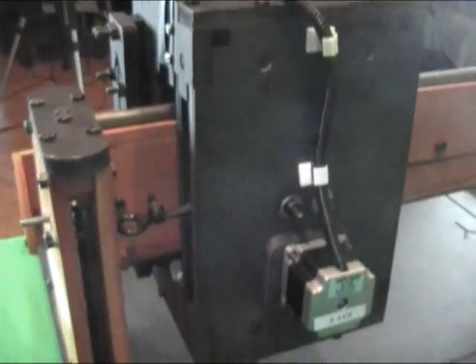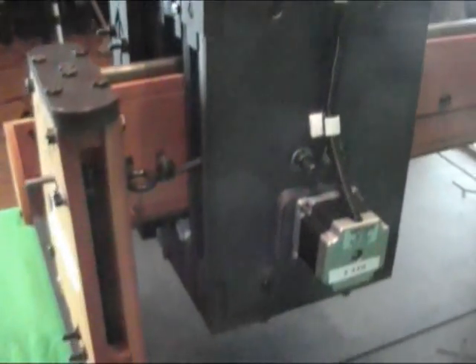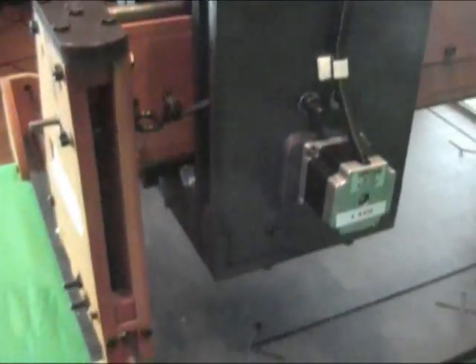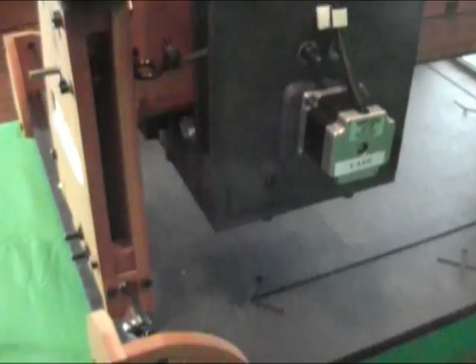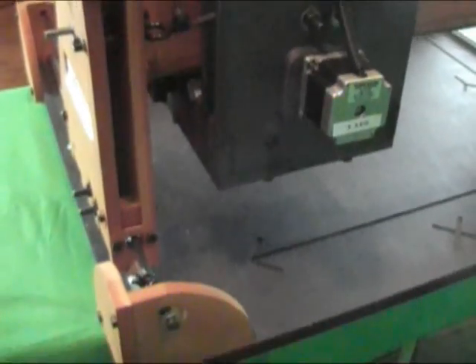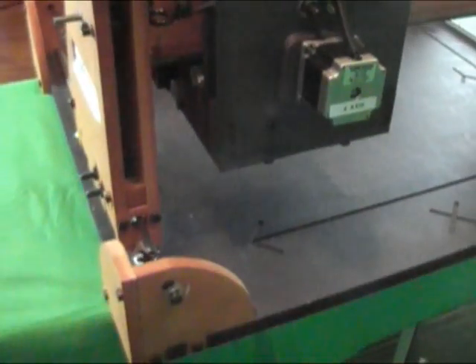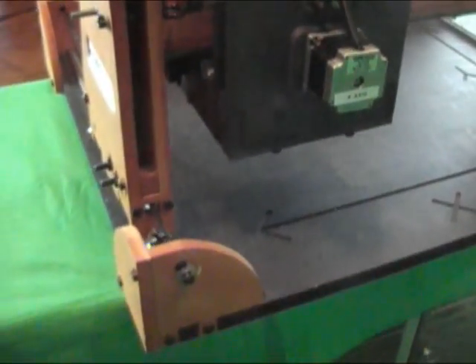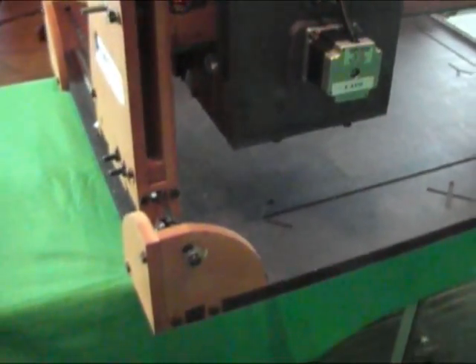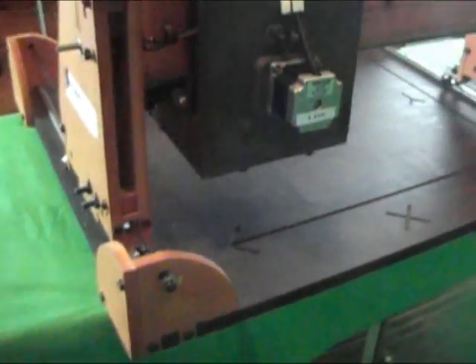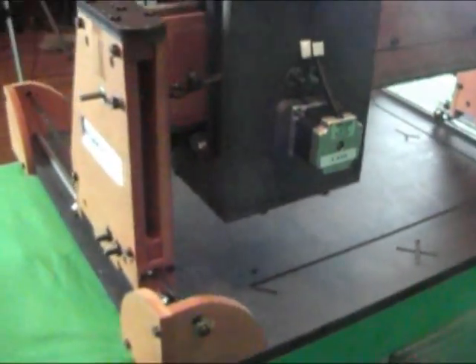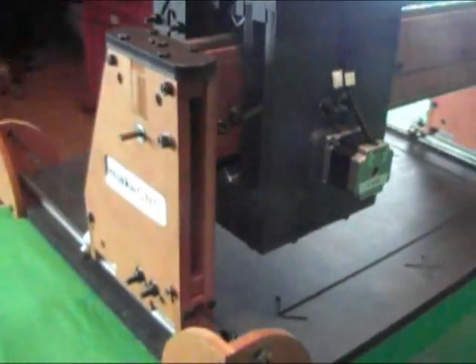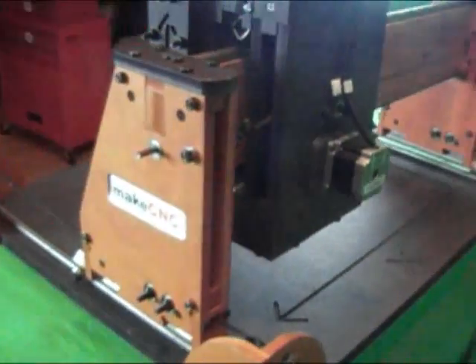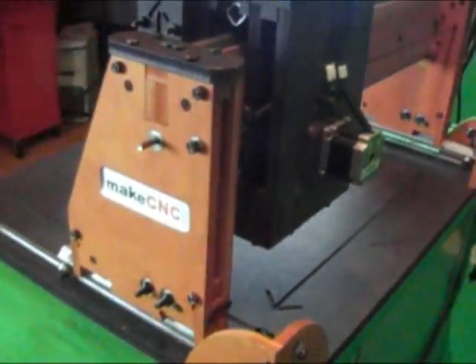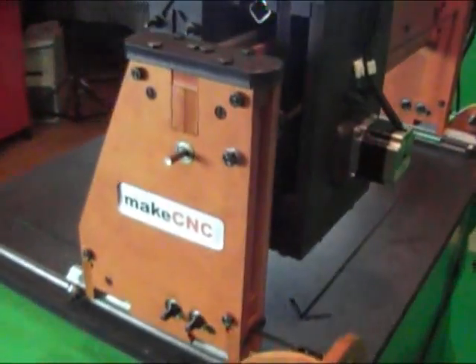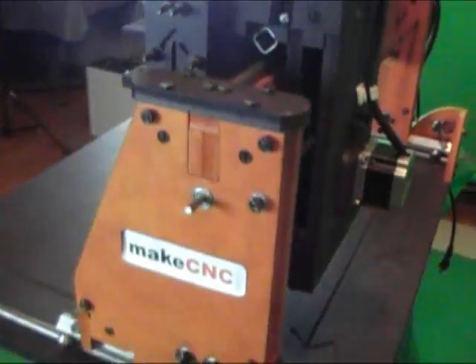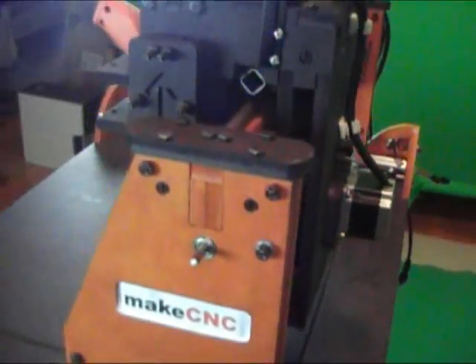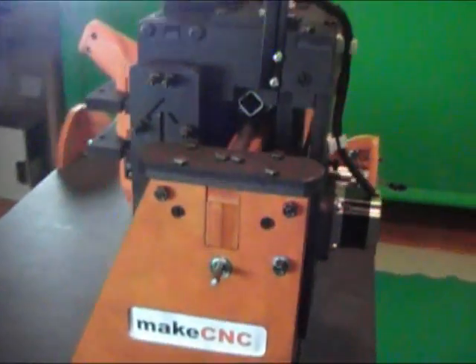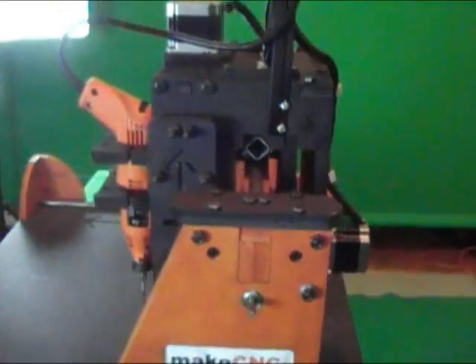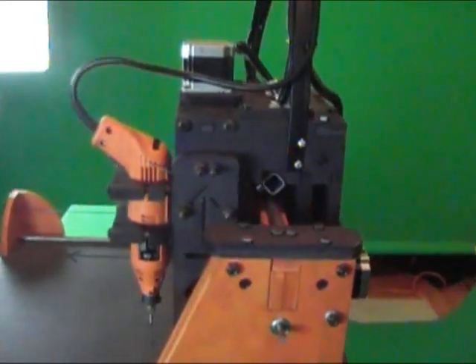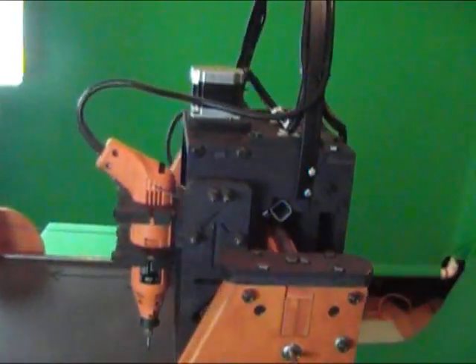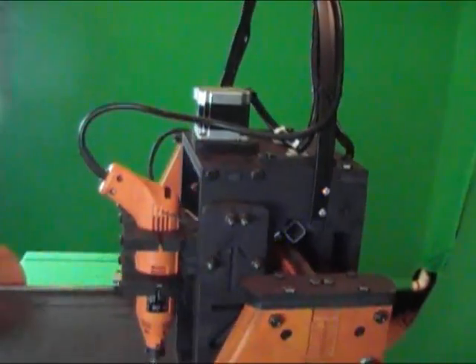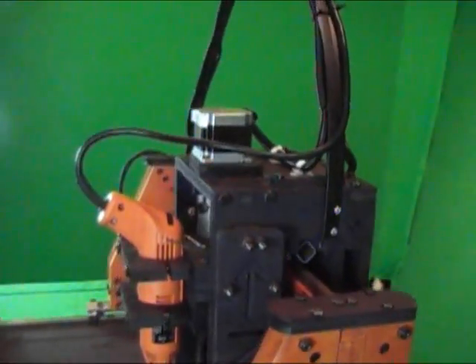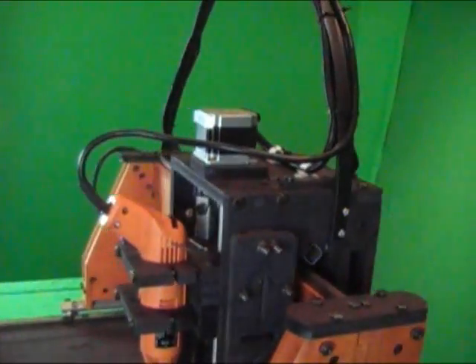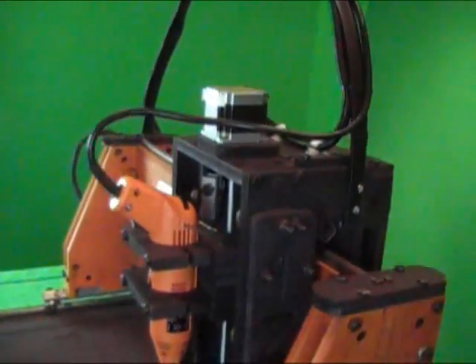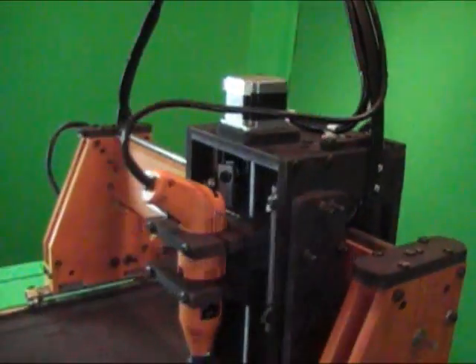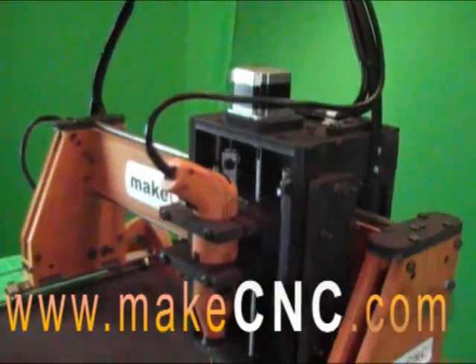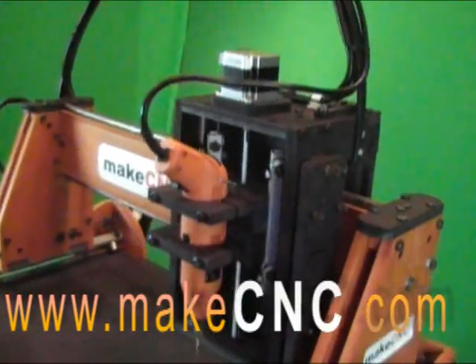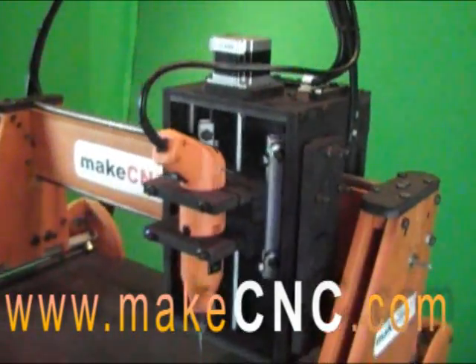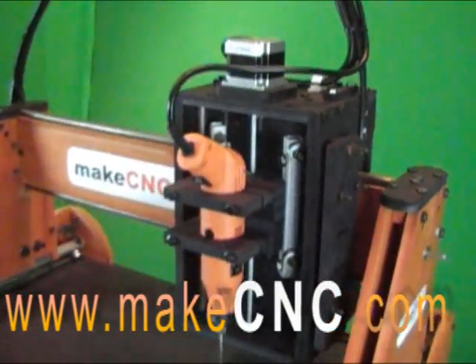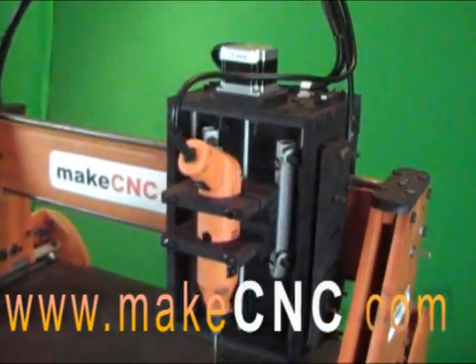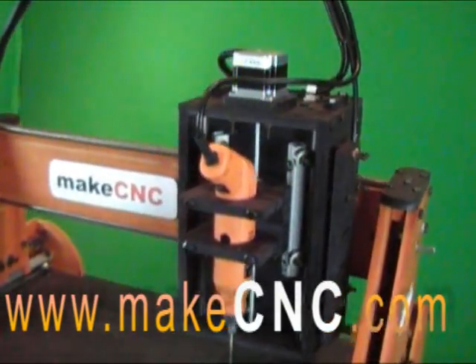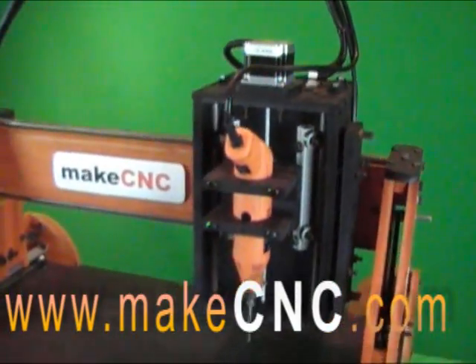Please visit www.makecnc.com and search for Instructables Router, or return to our eBay auction and click buy it now.